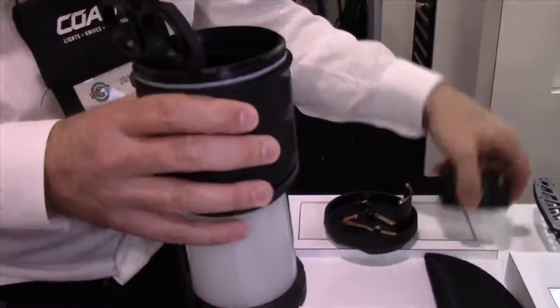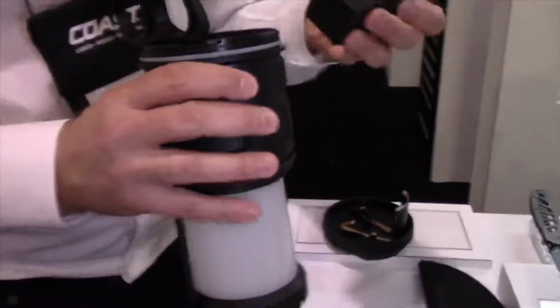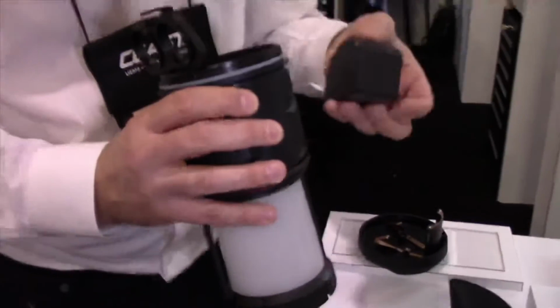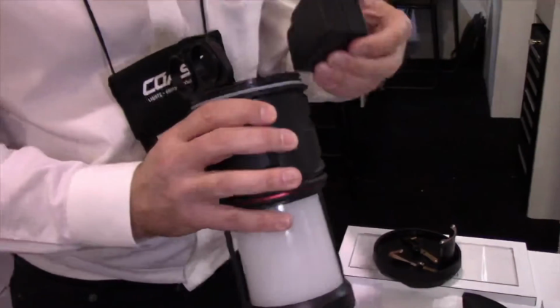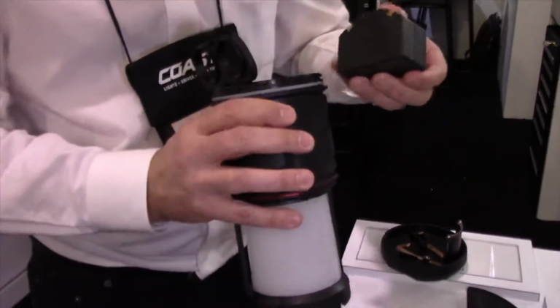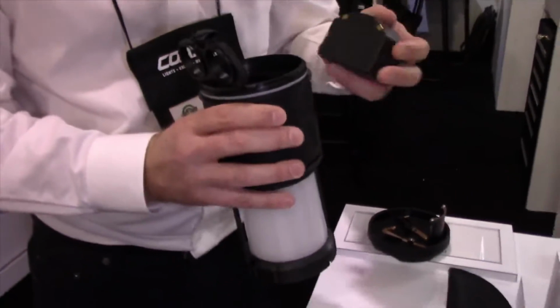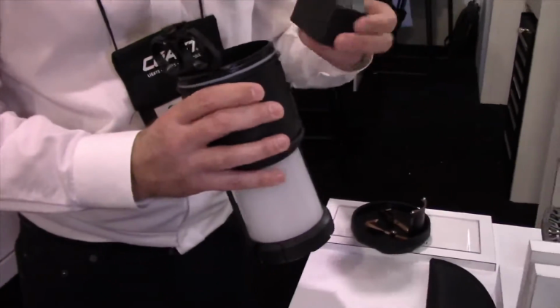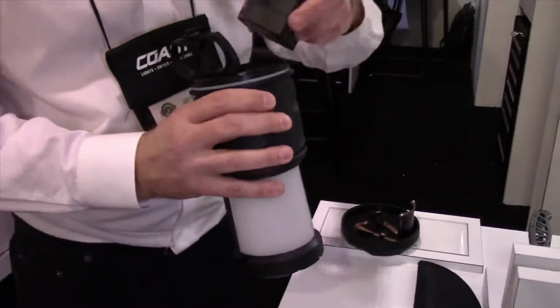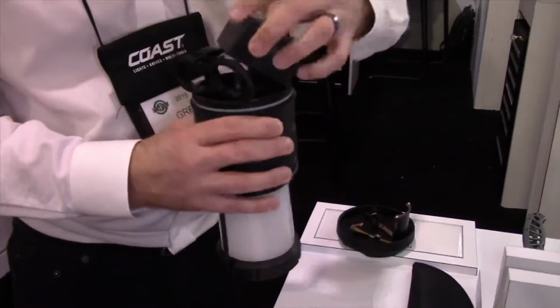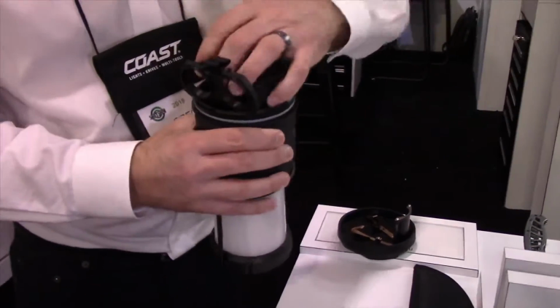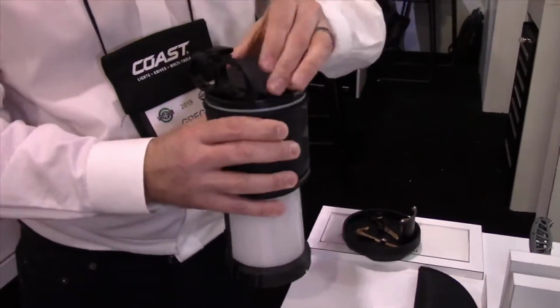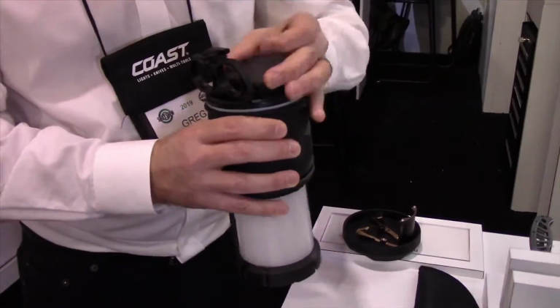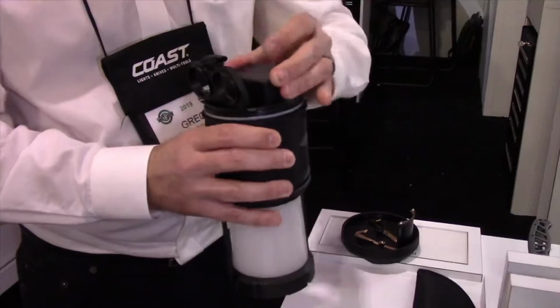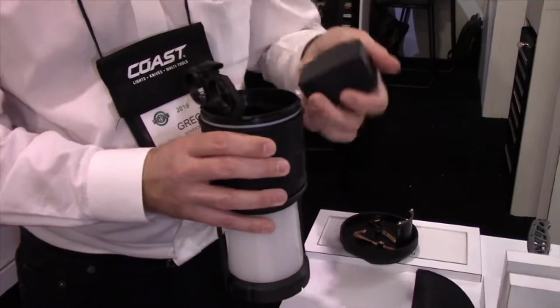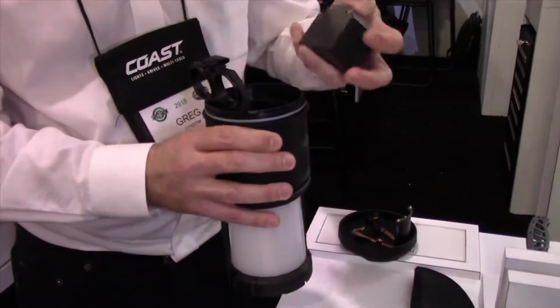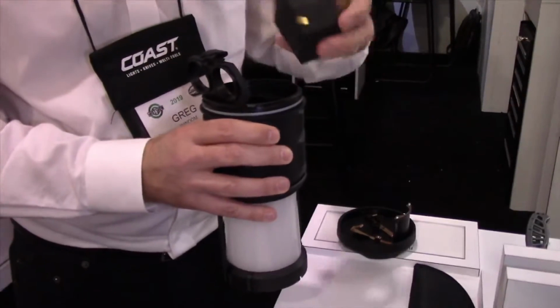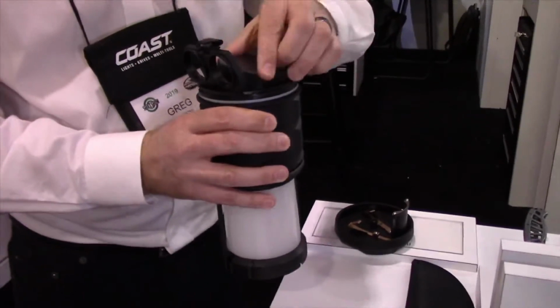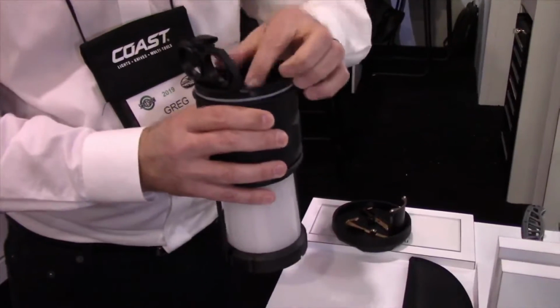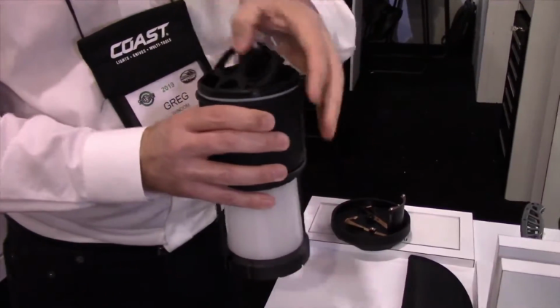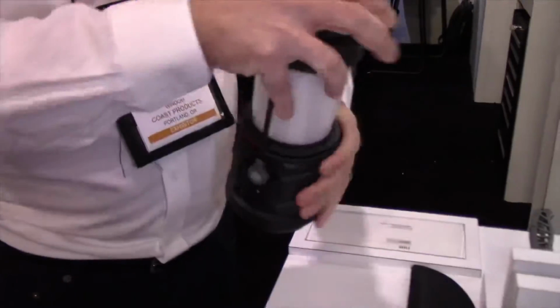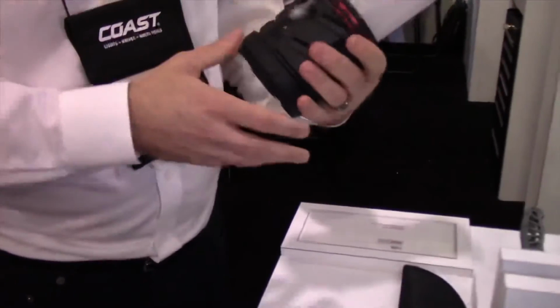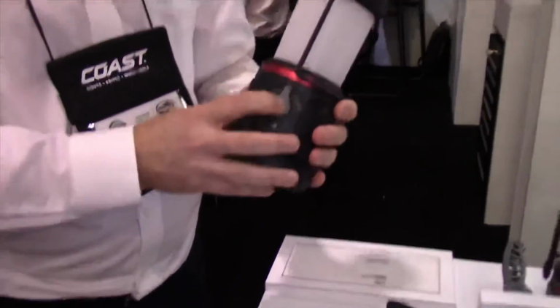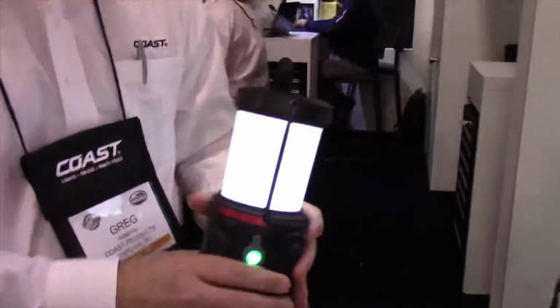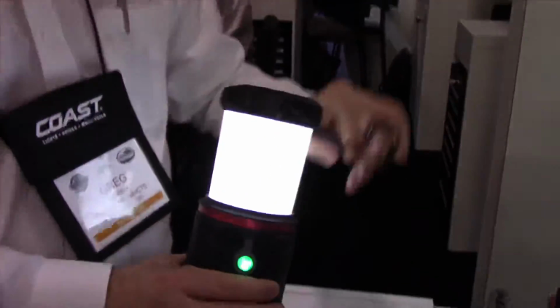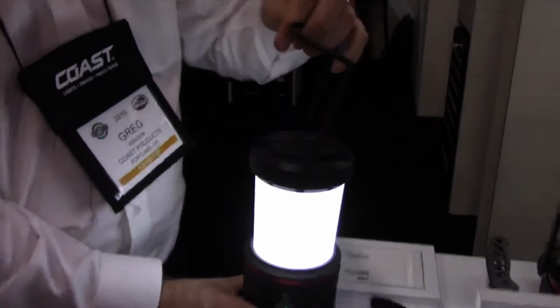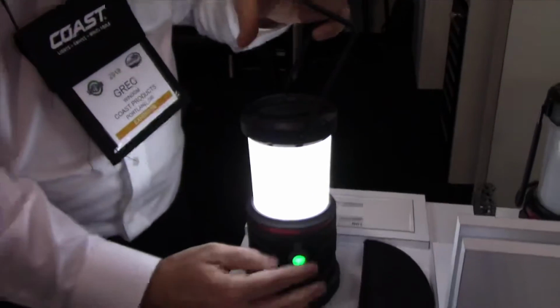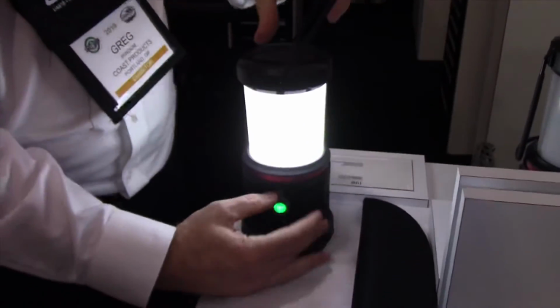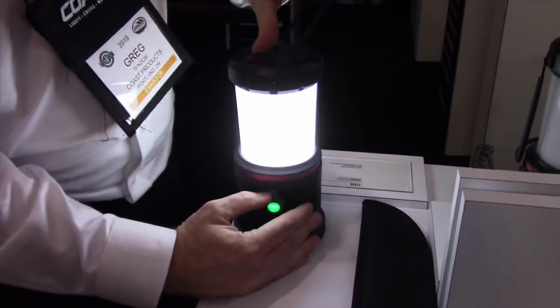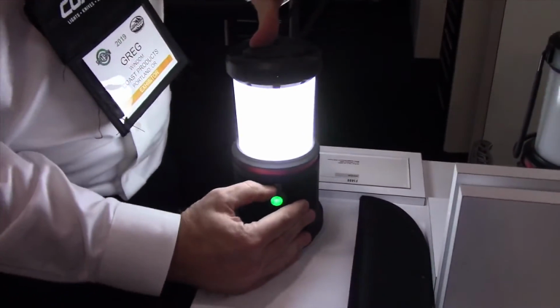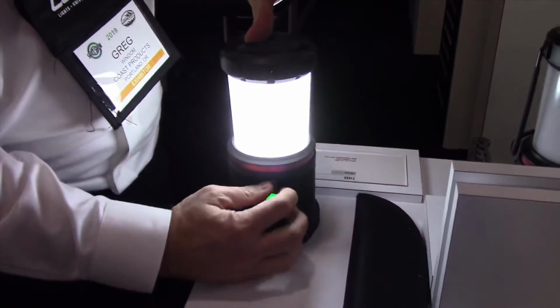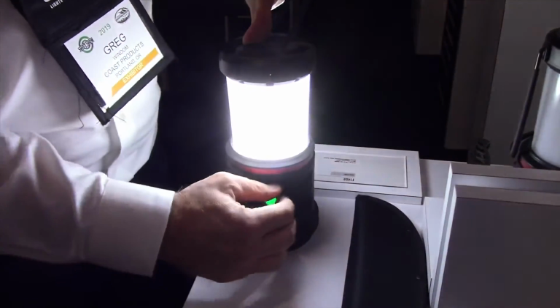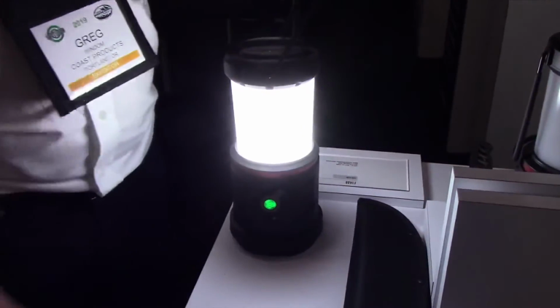This is a very powerful, feature-rich, high-tech lantern, and it will be available in June of this year. There you go — the Coast EAL22R.